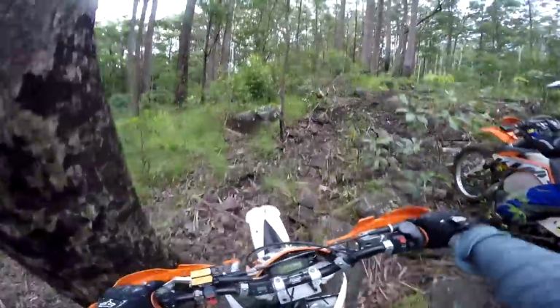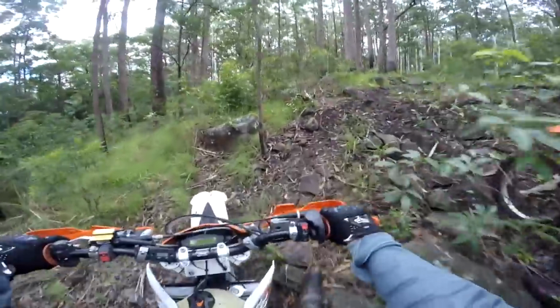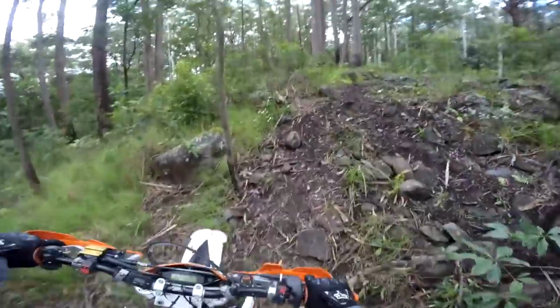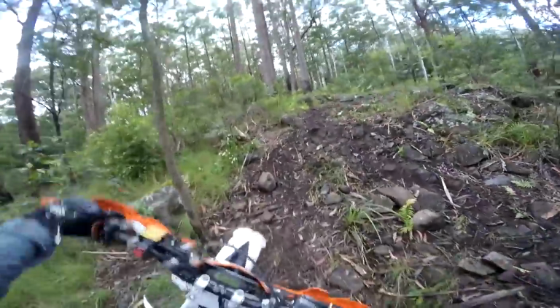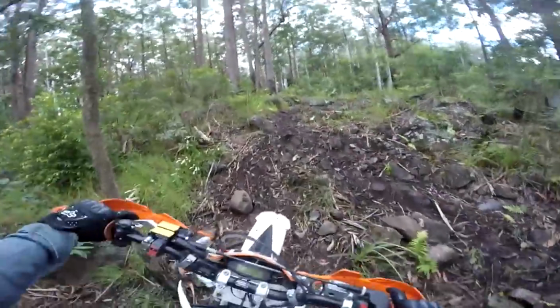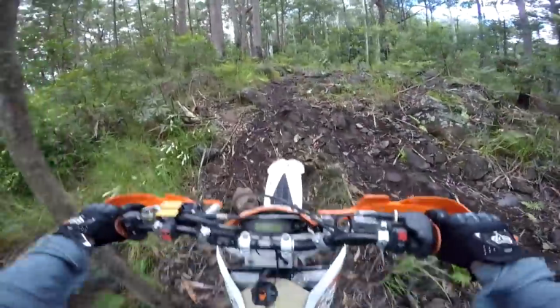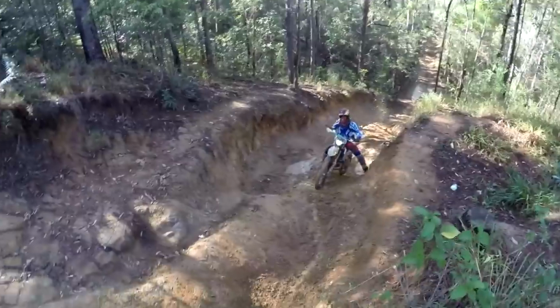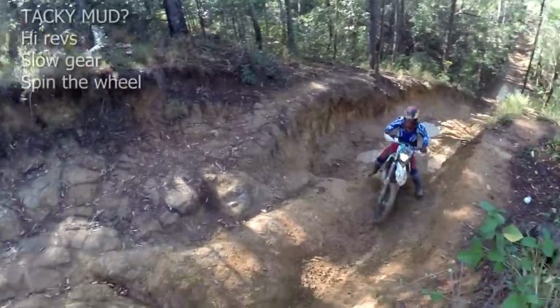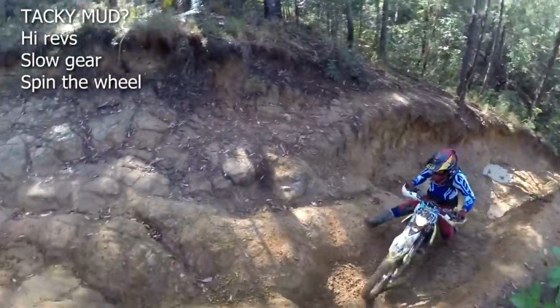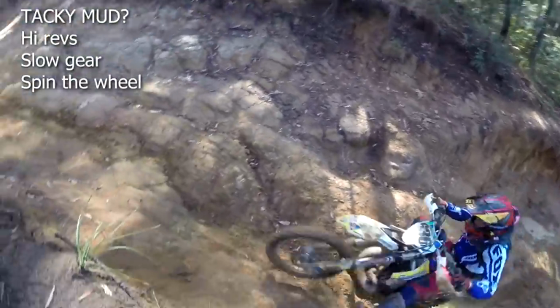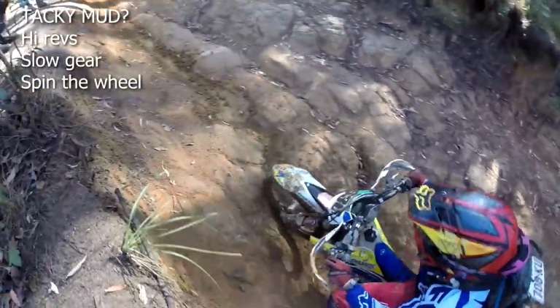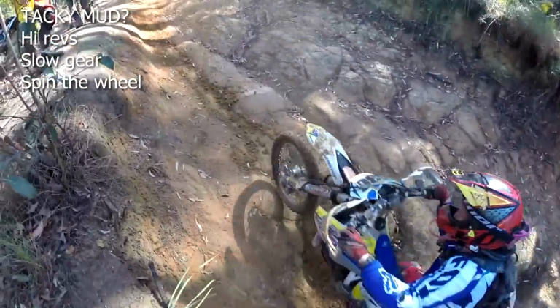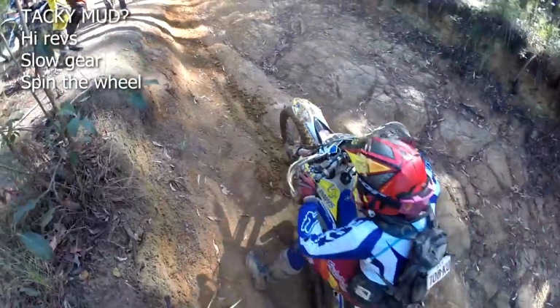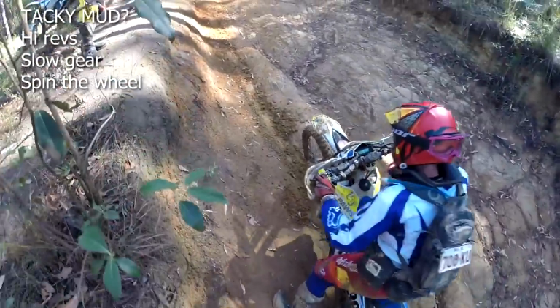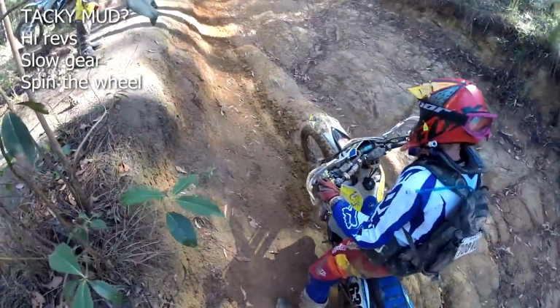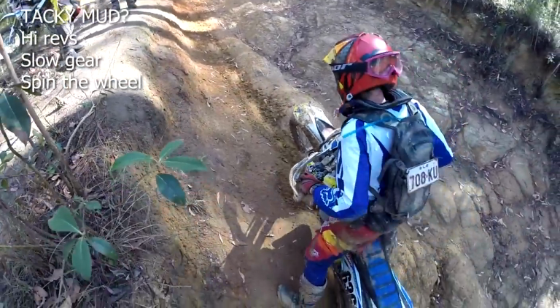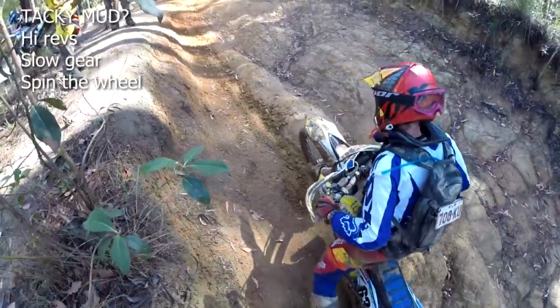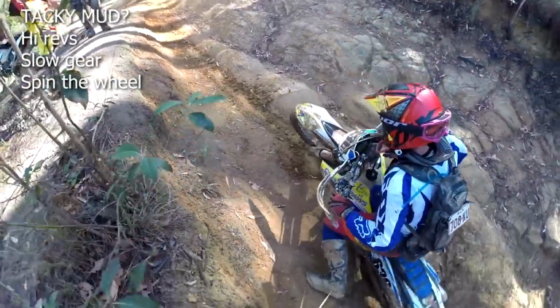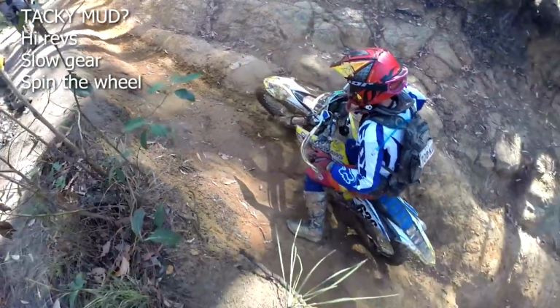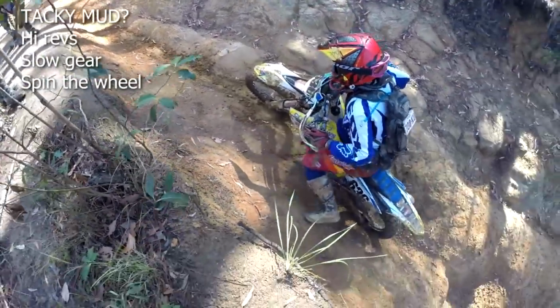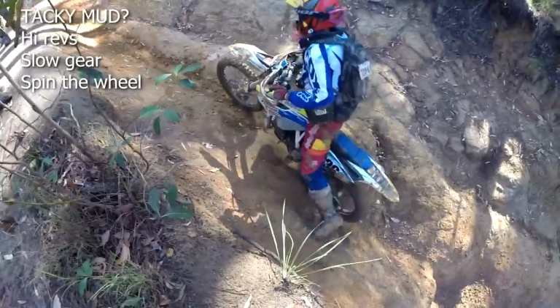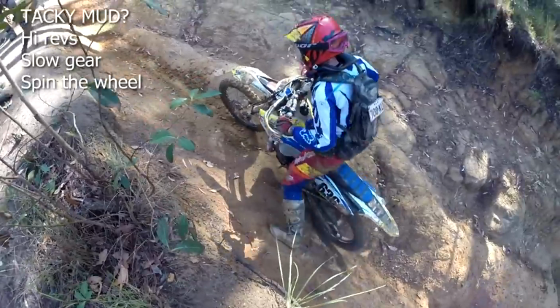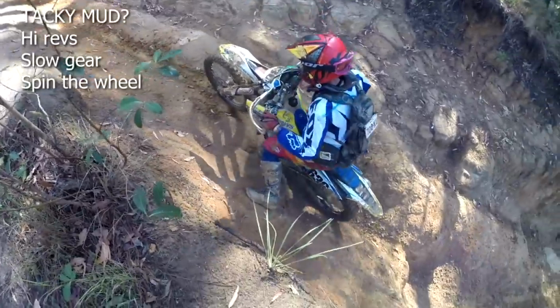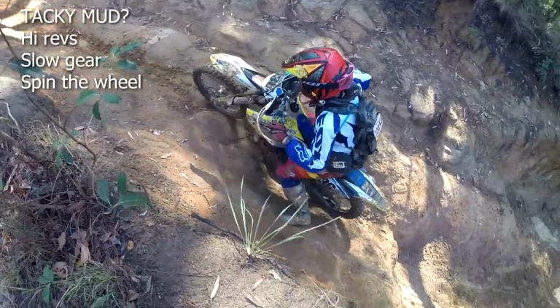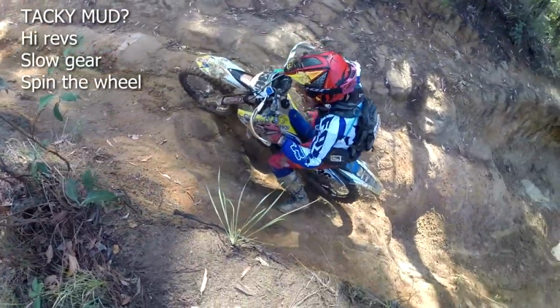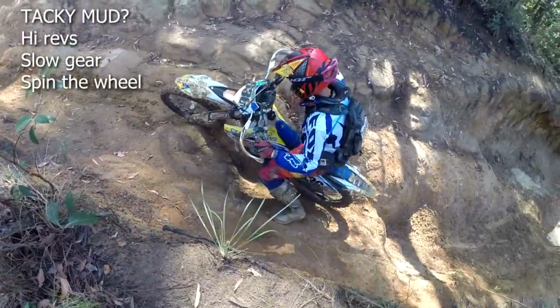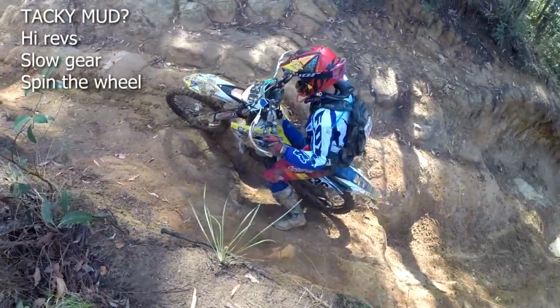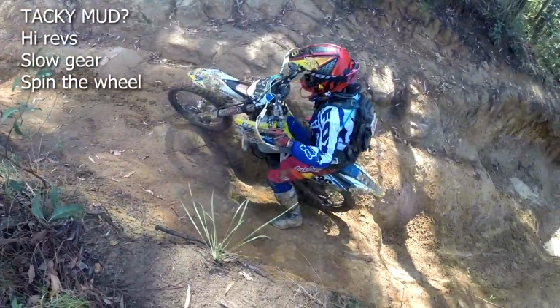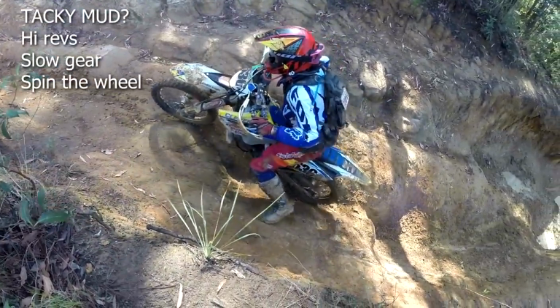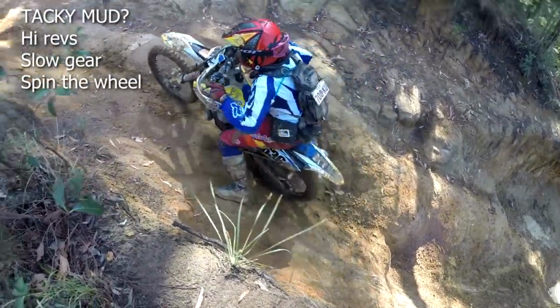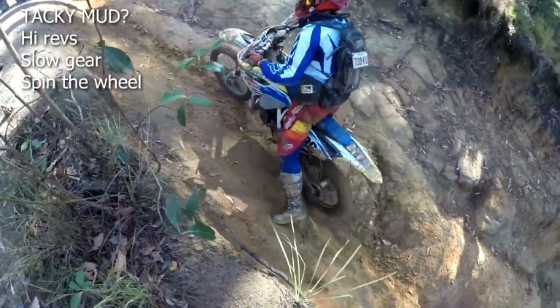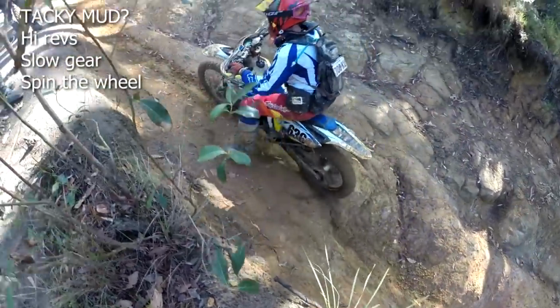Remember though, if riding in tacky mud that clogs up your rear tyre, it may be best to keep the rear wheel spinning with high revs to keep your tyre clean and the knob edges biting away. Know your types of mud and how to treat them.